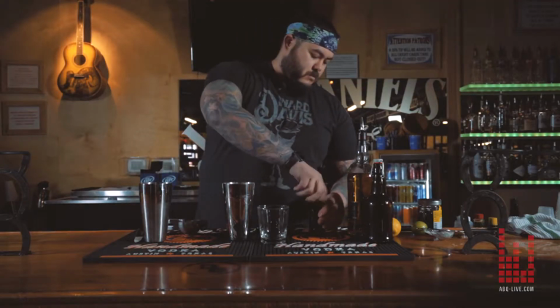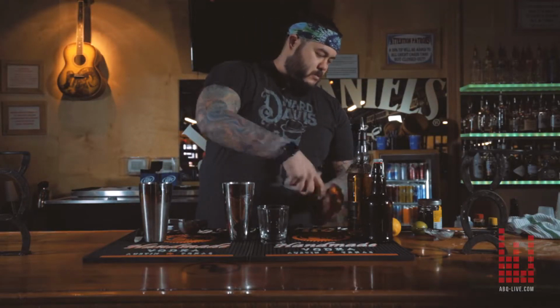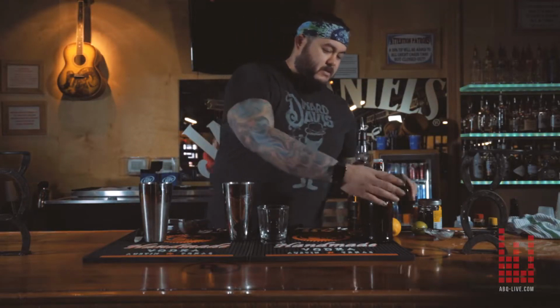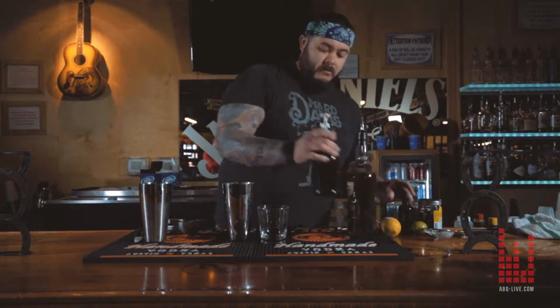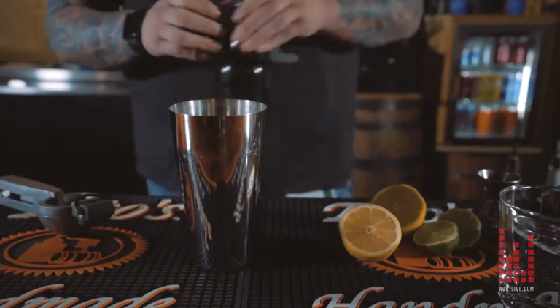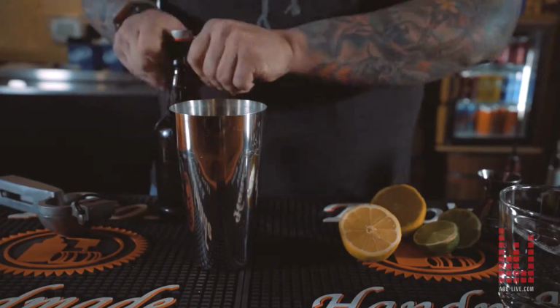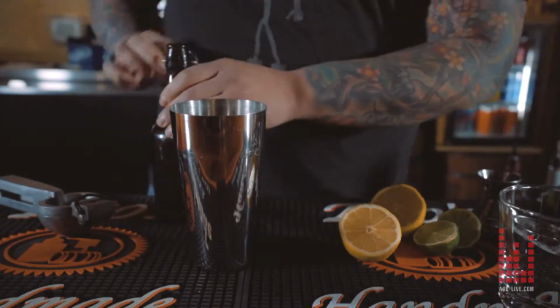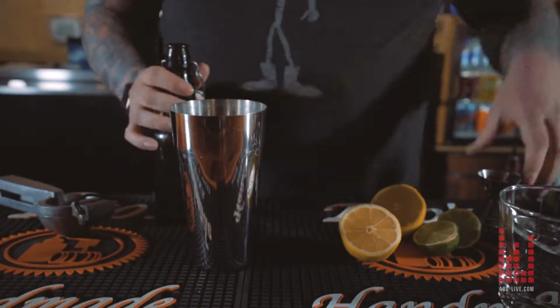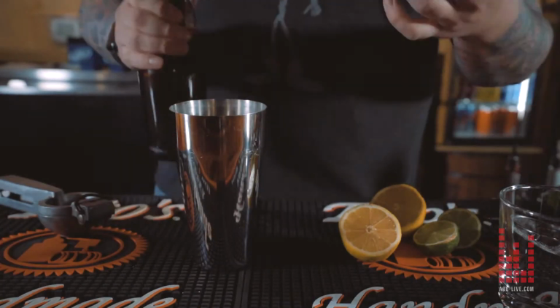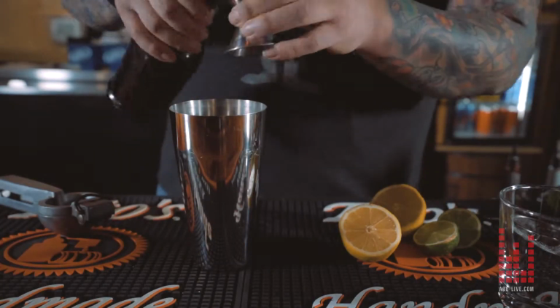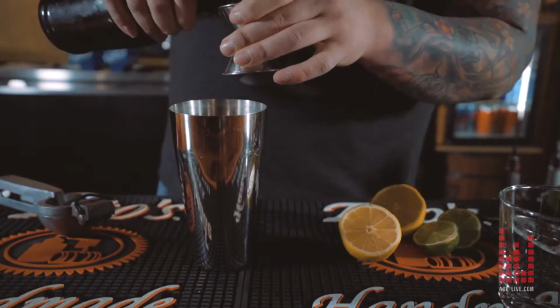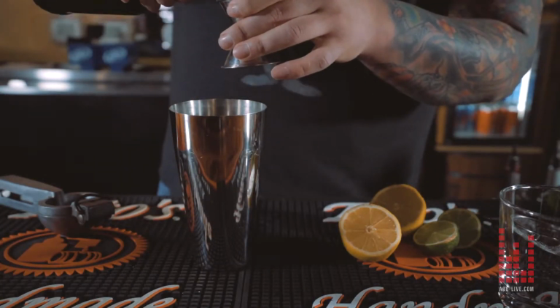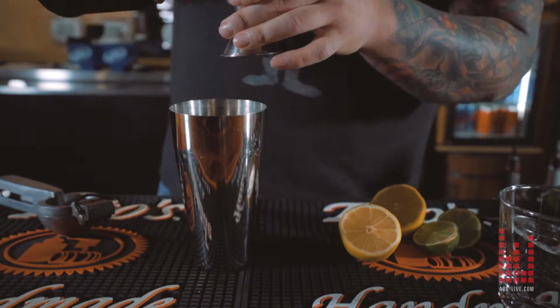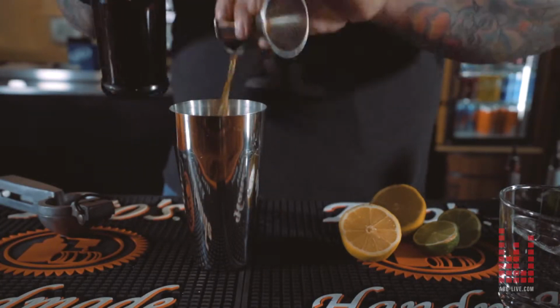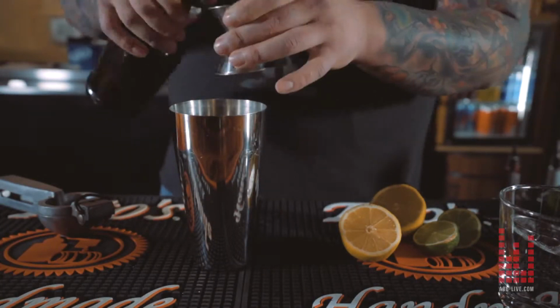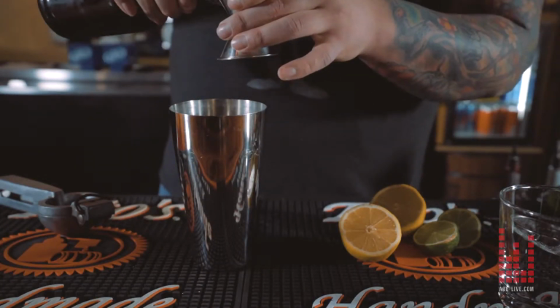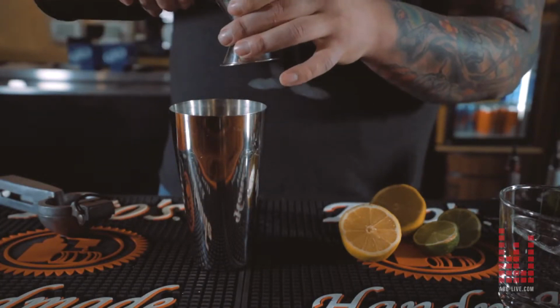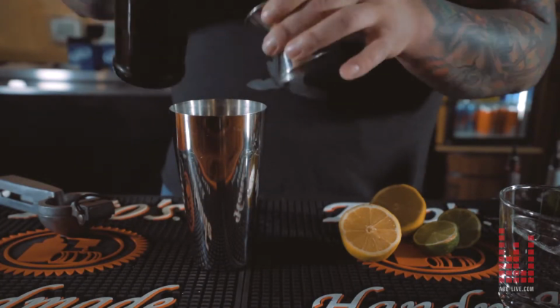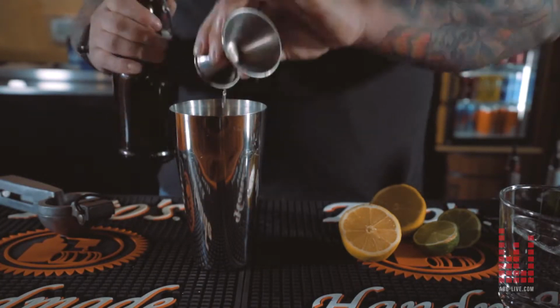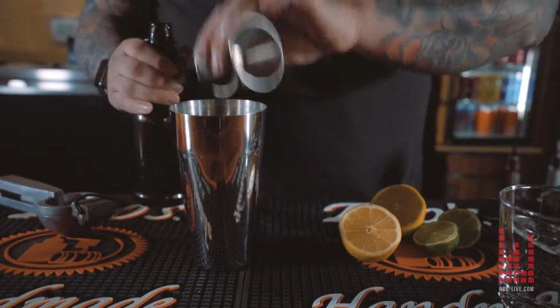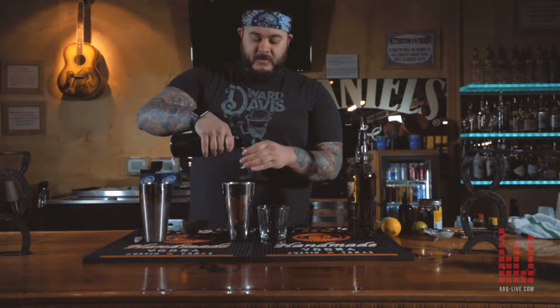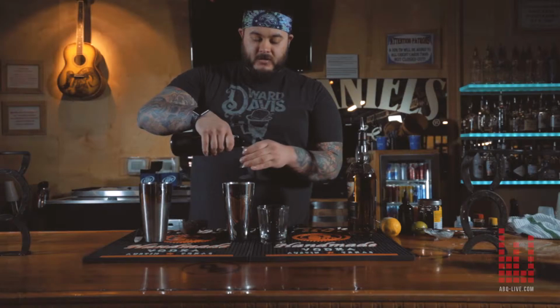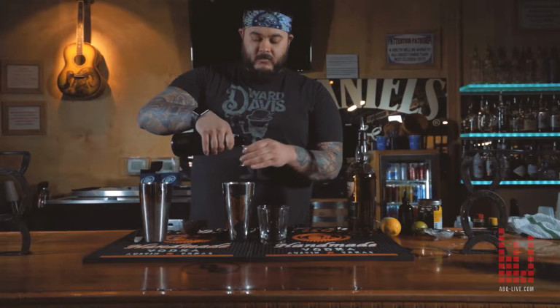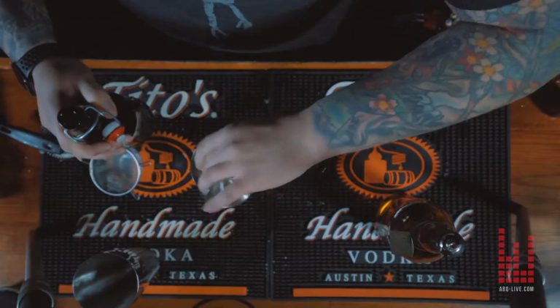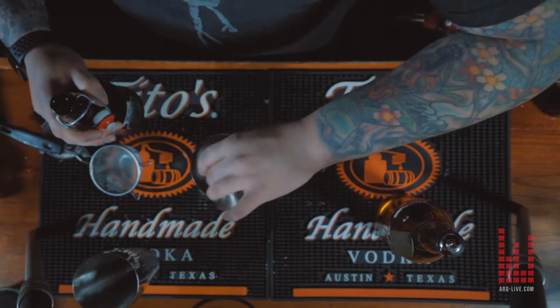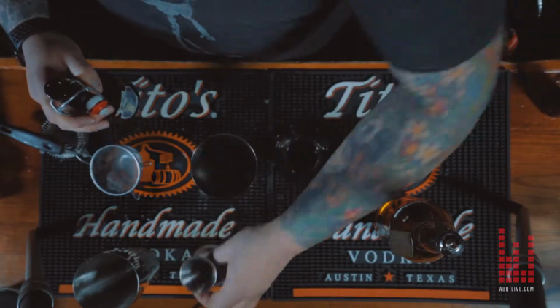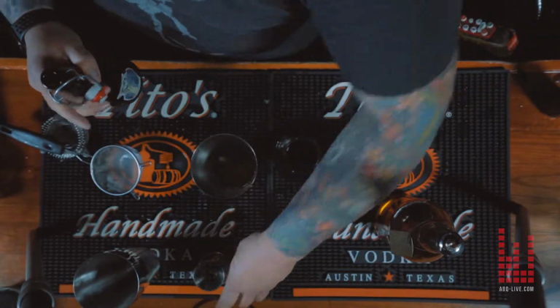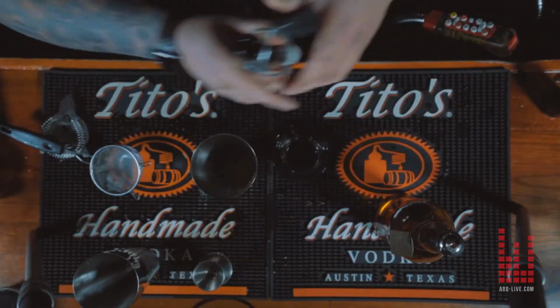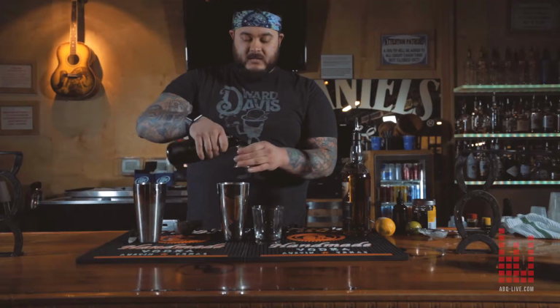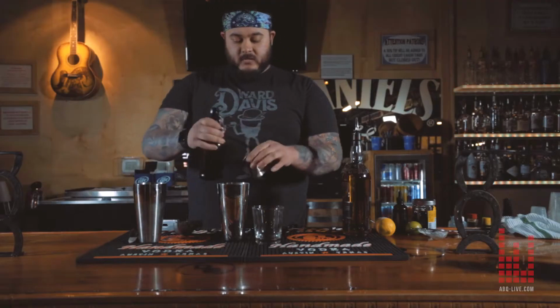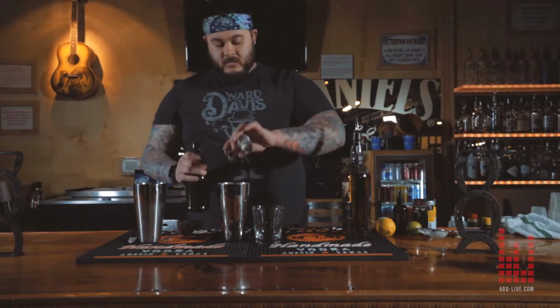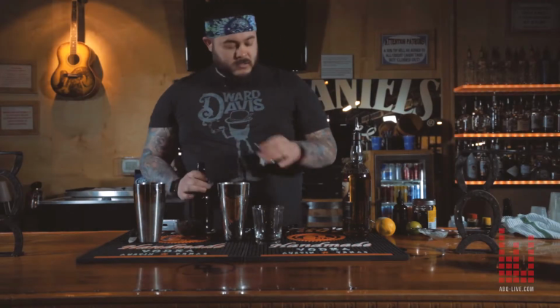Next is going to be a brown sugar simple syrup that I came up with. Pretty much just steeped a bunch of brown sugar in hot water at a boiling temperature to where it didn't boil over.